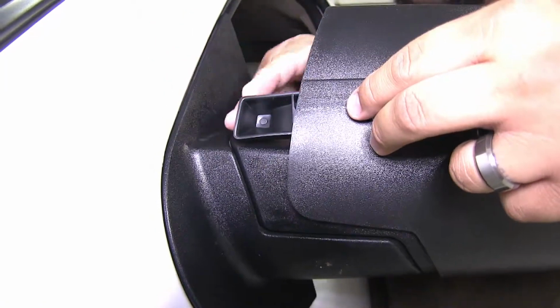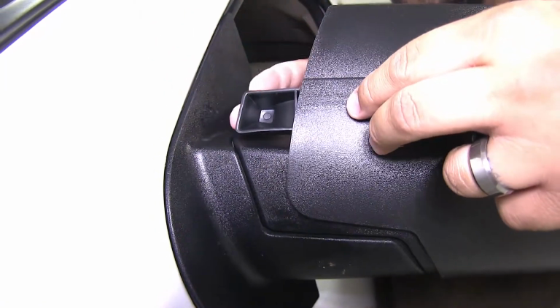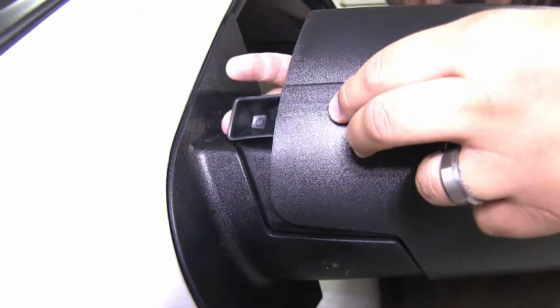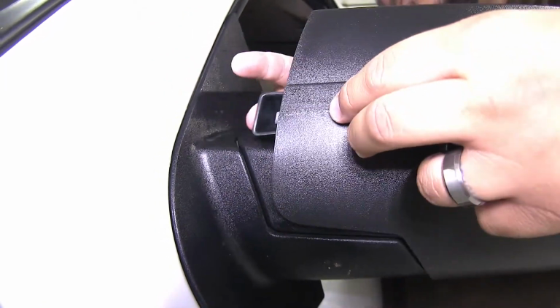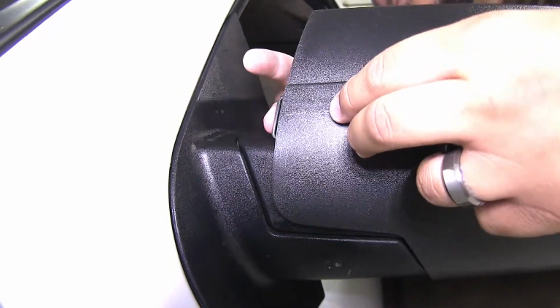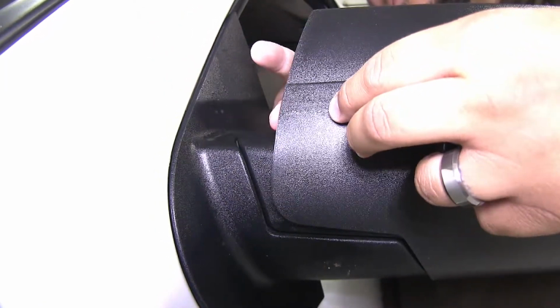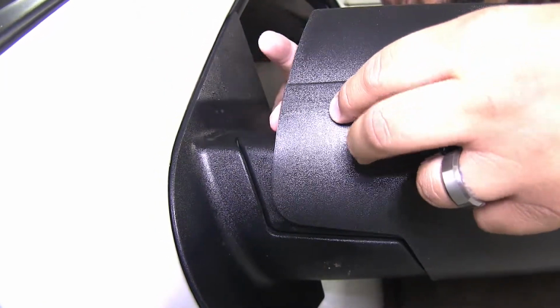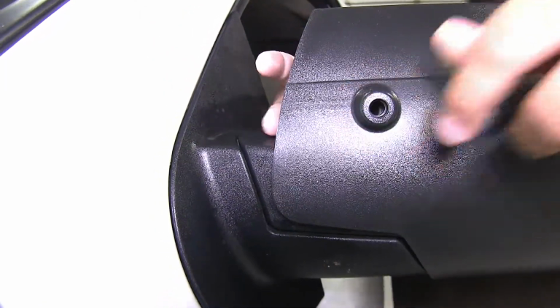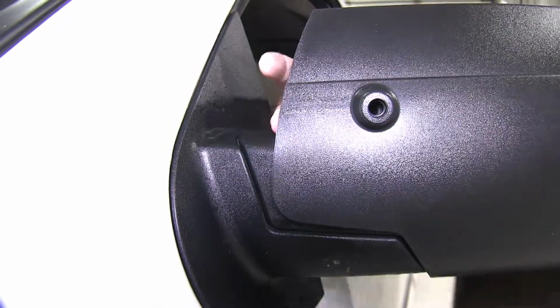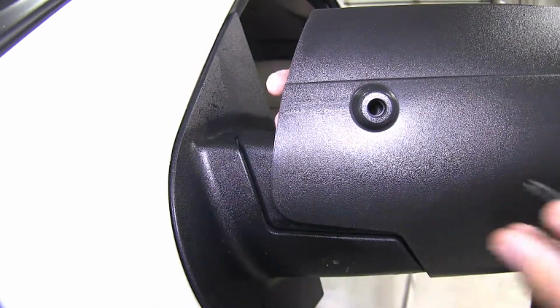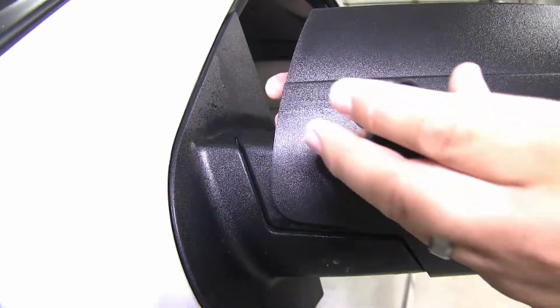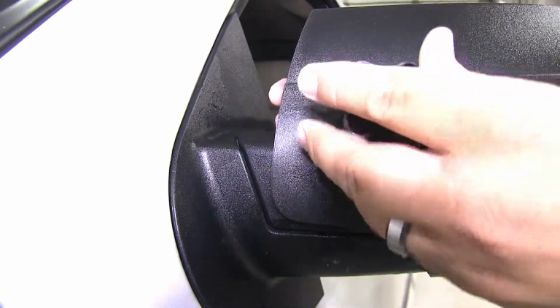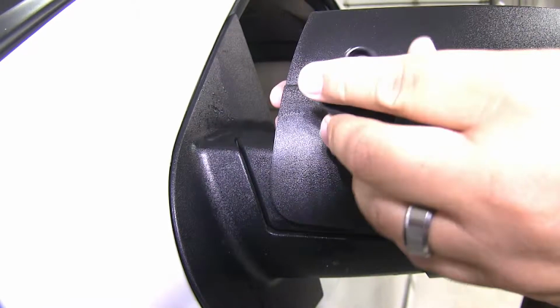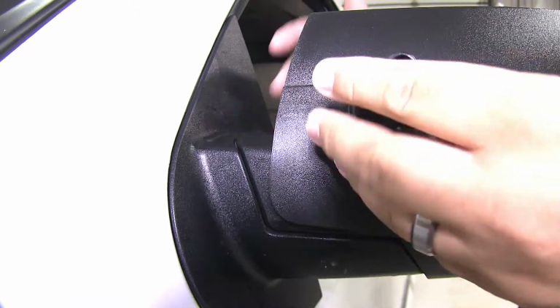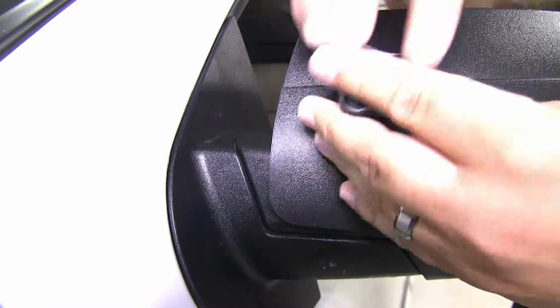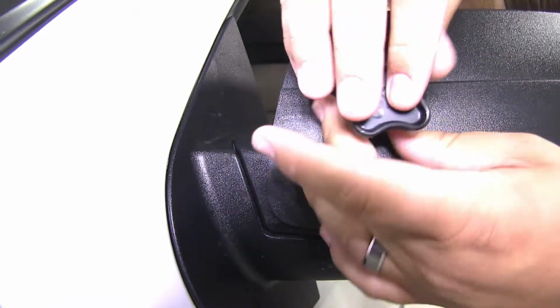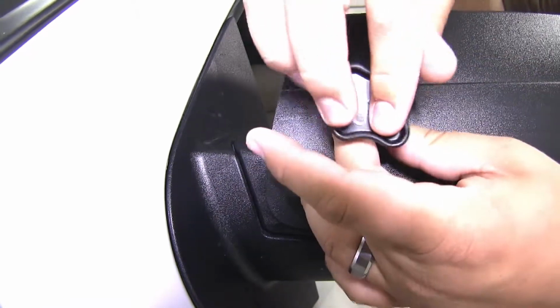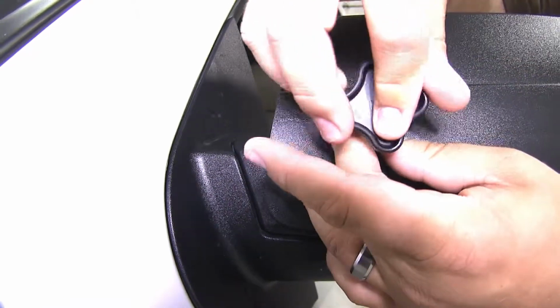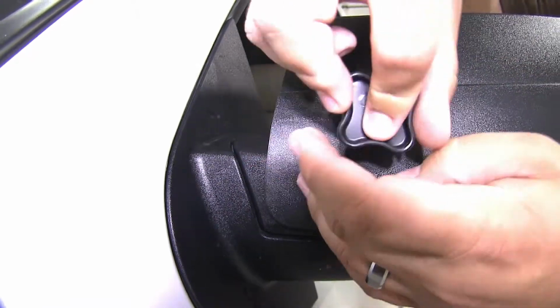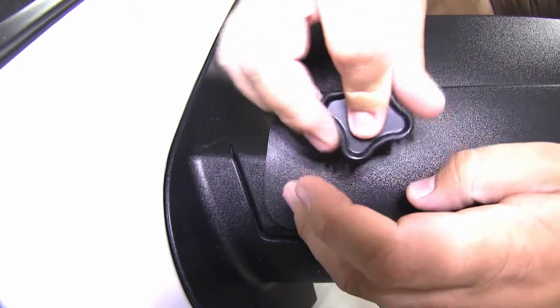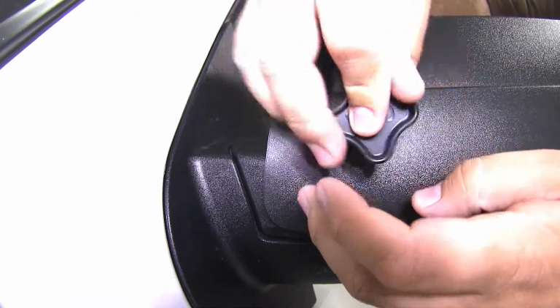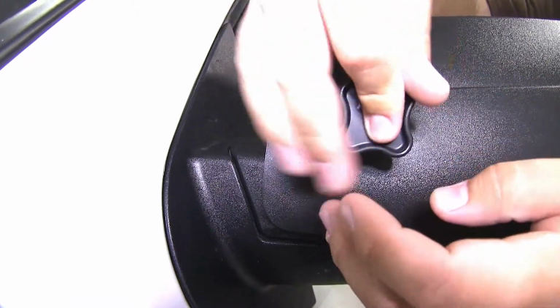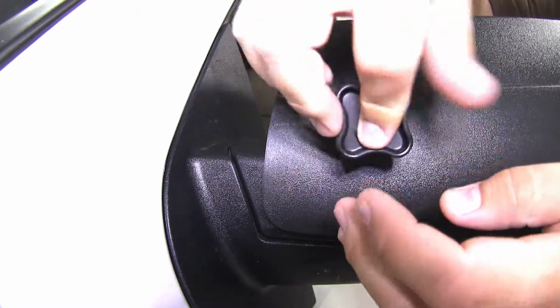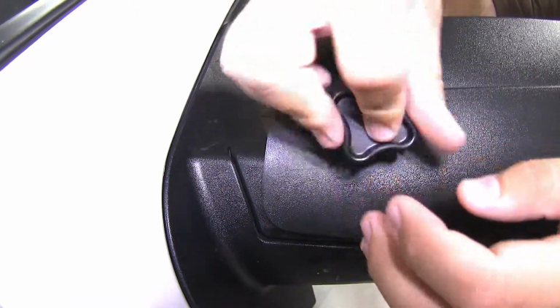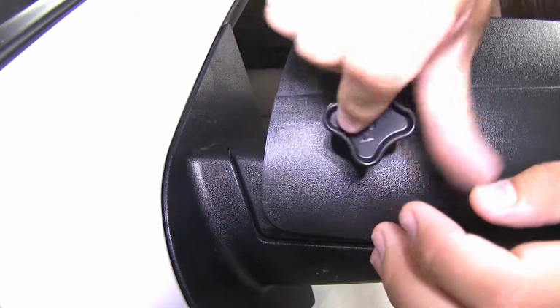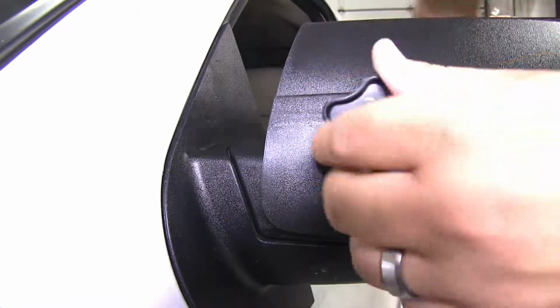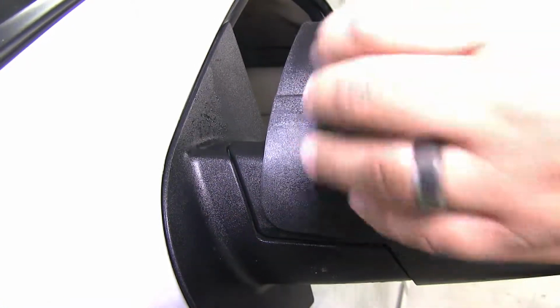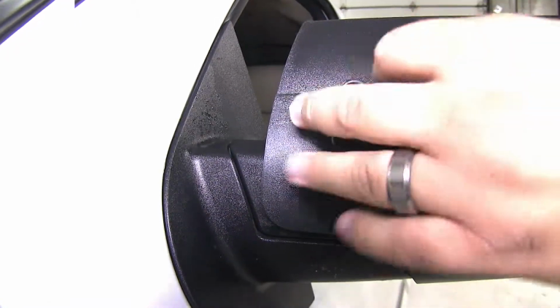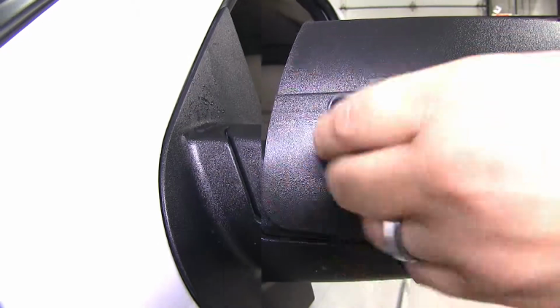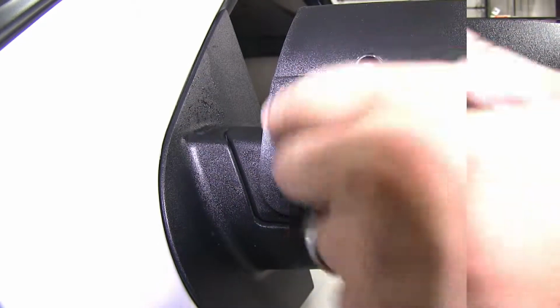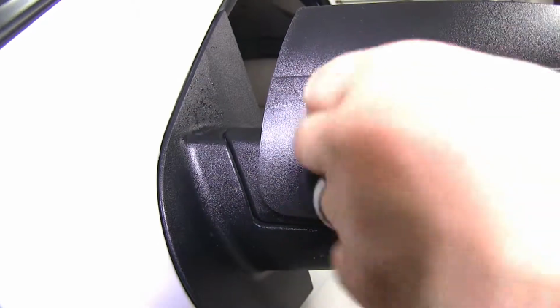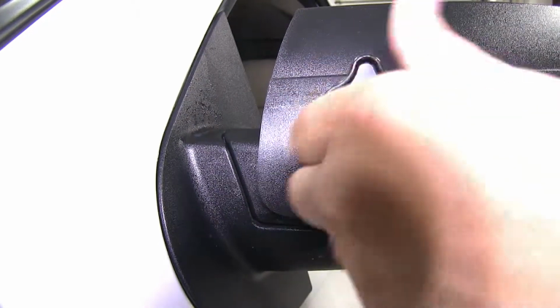Then we'll take our hand knob, insert it, and begin to tighten it down. As it tightens down, it's going to push the block against our factory mirror and put tension on our slip-on mirror to hold it in place.